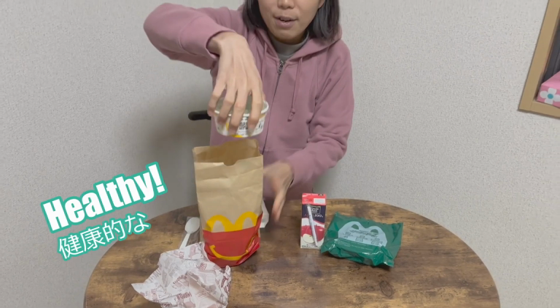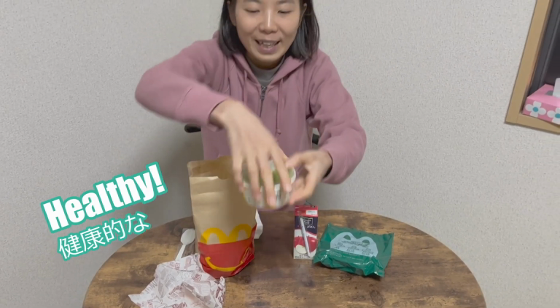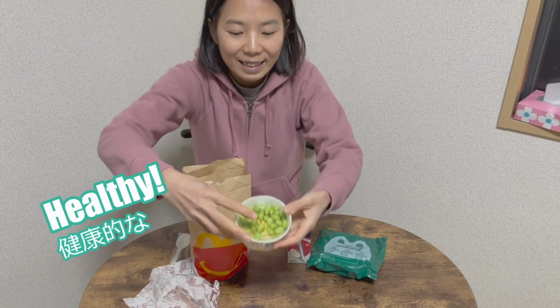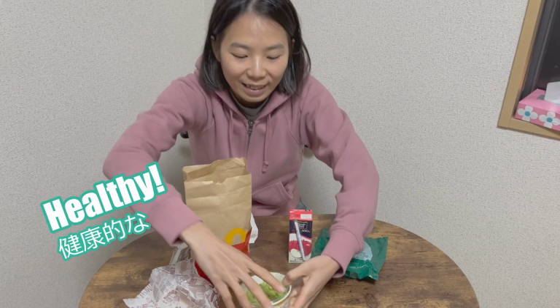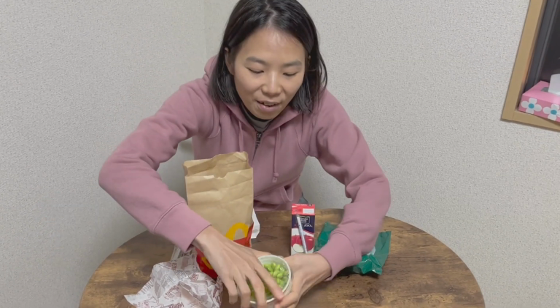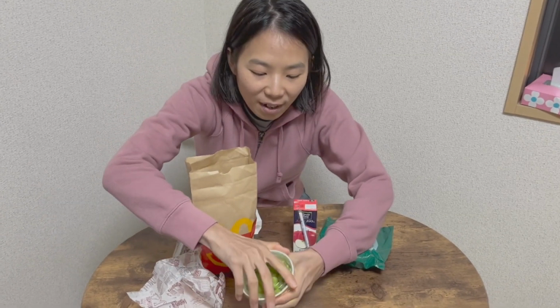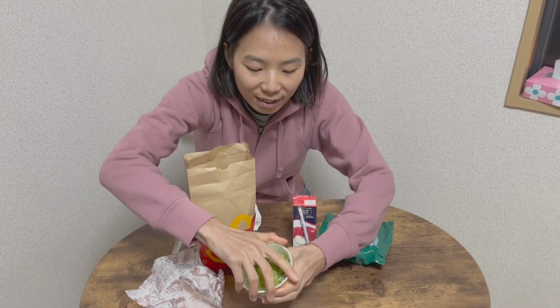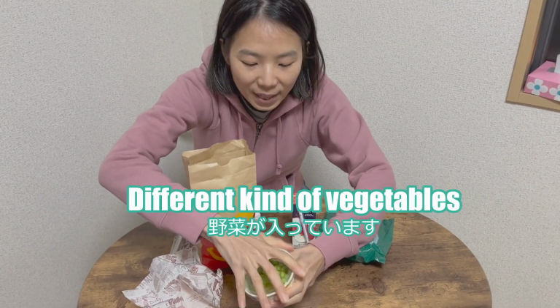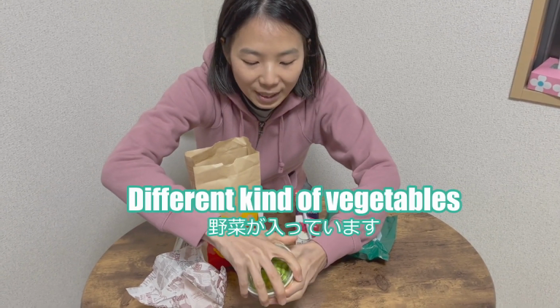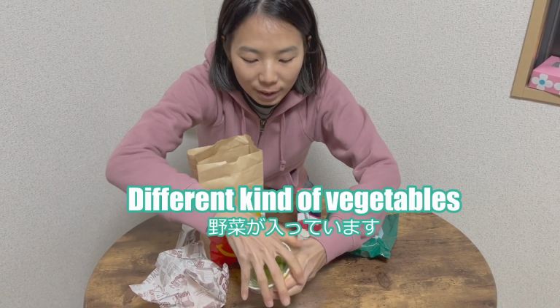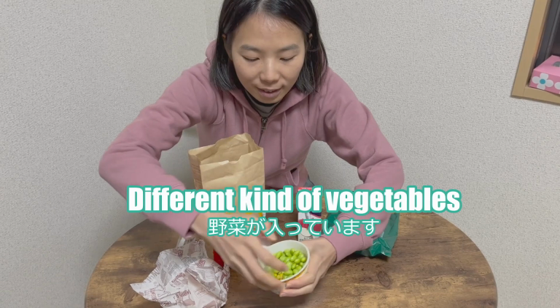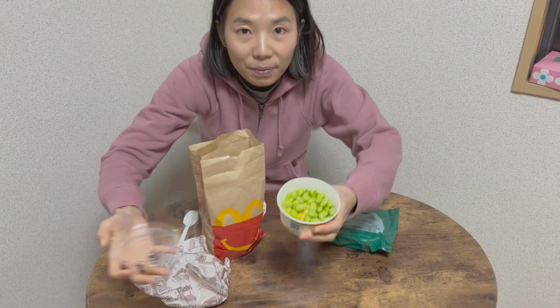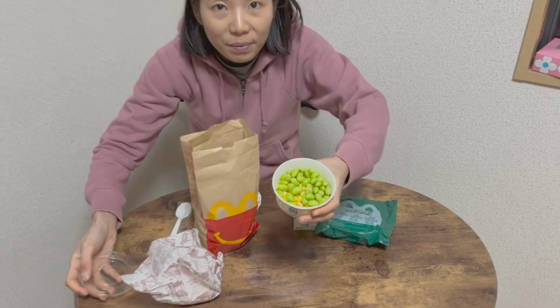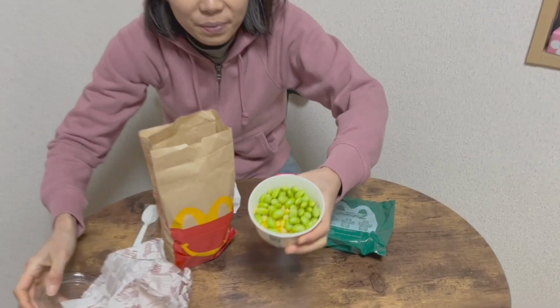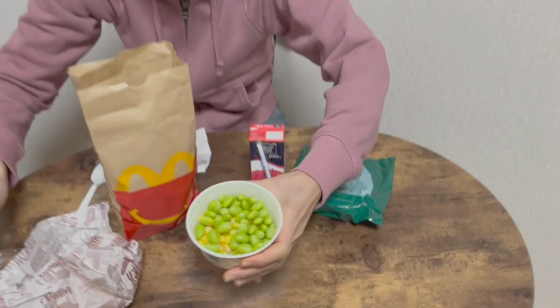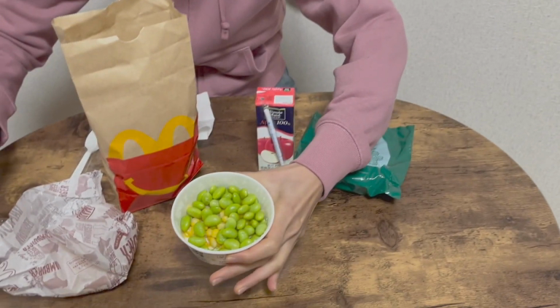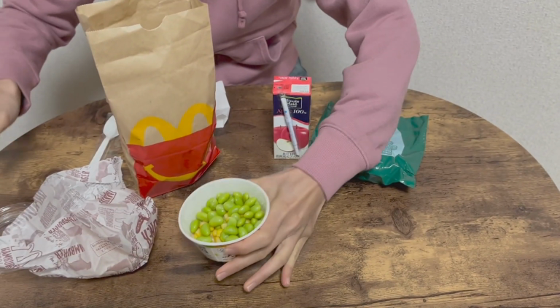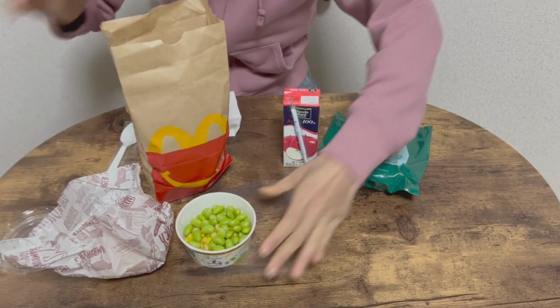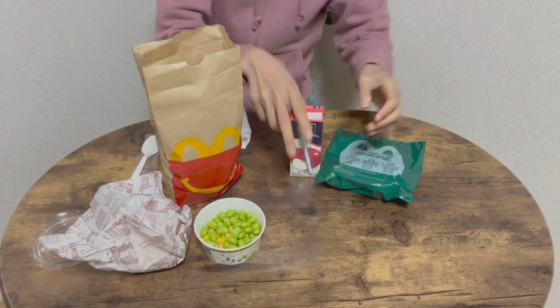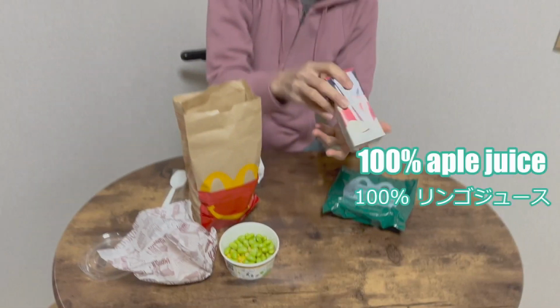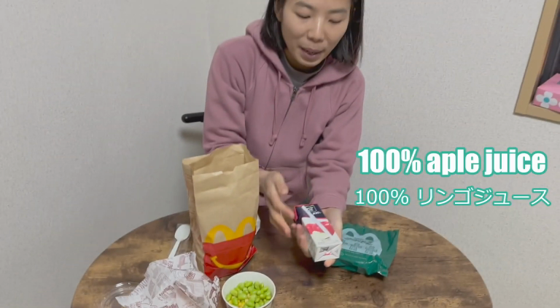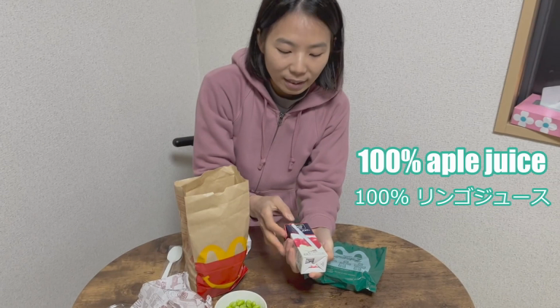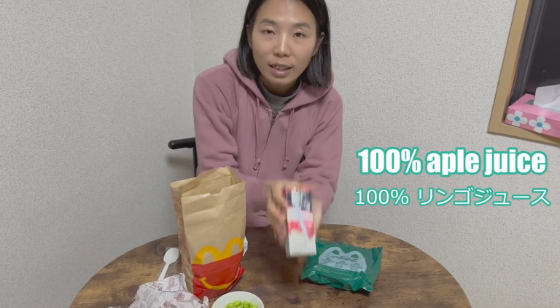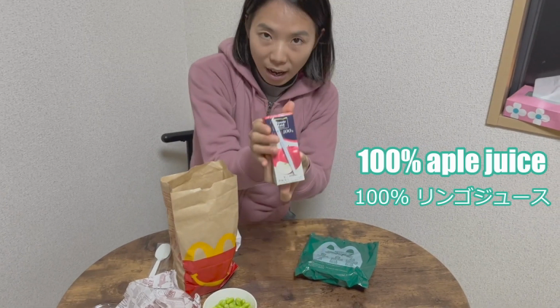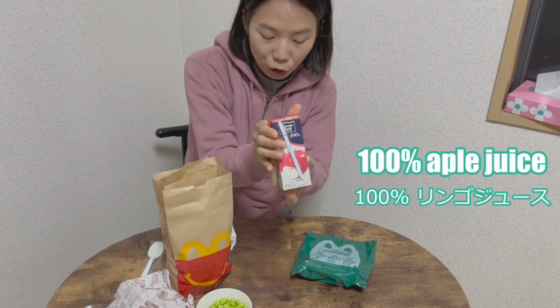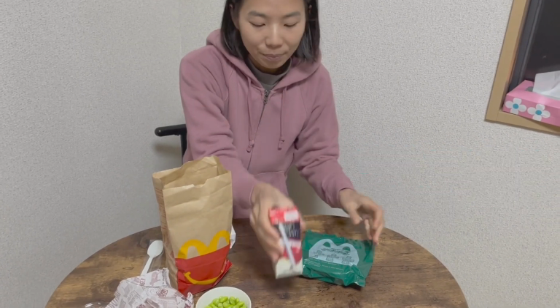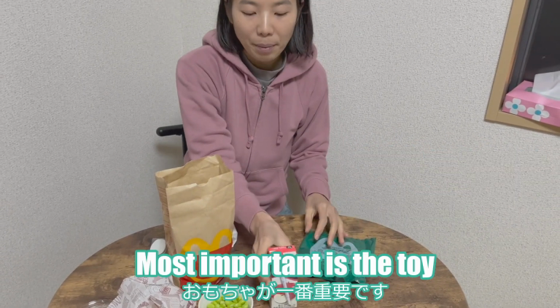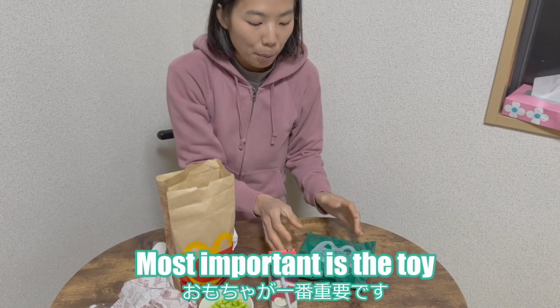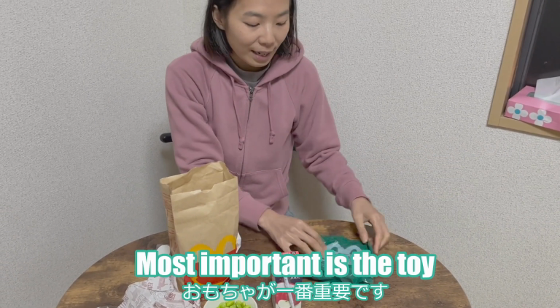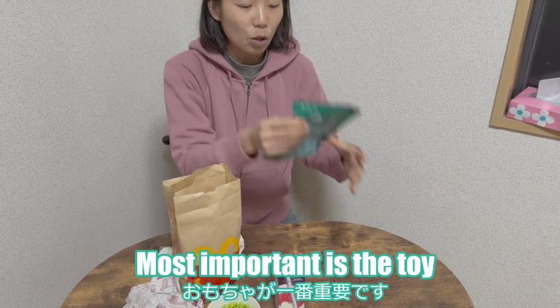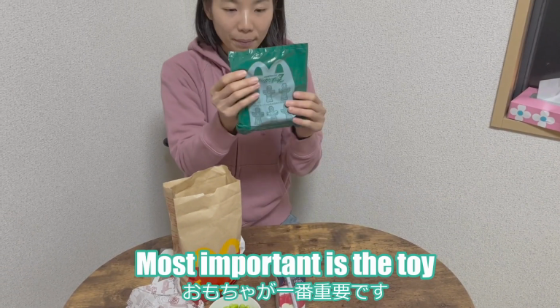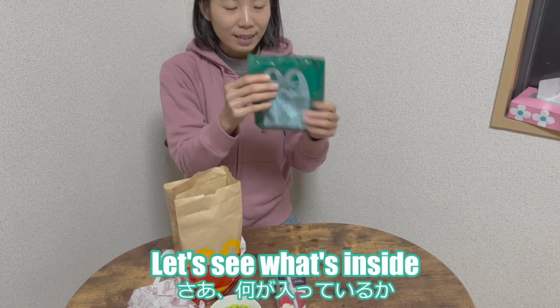Healthy! That's a different kind of vegetables. And then 100% apple juice. And the most important is the toy, so let's see what's in it.